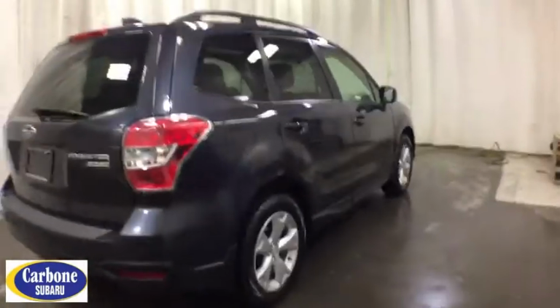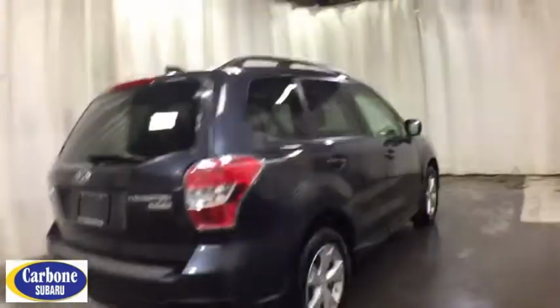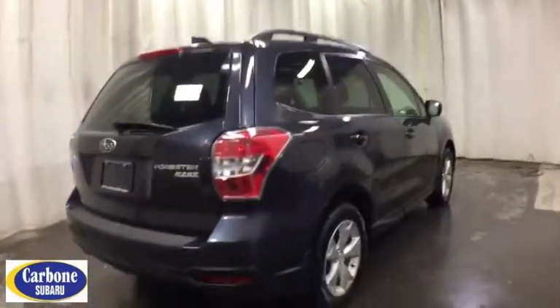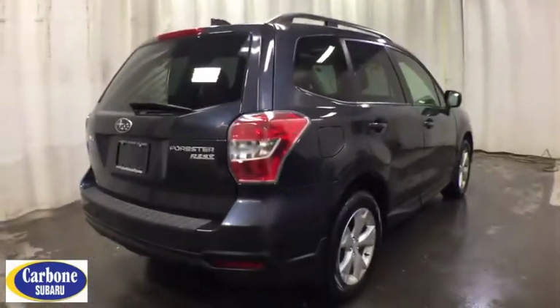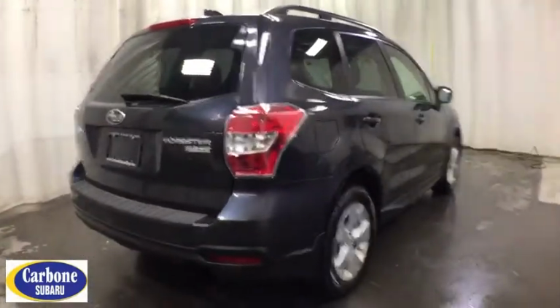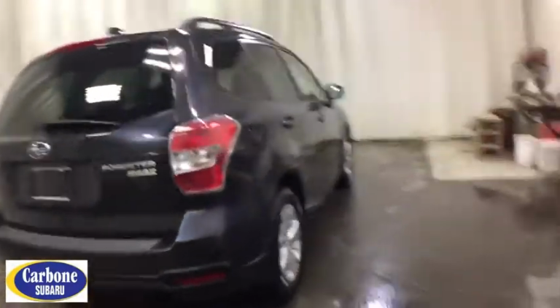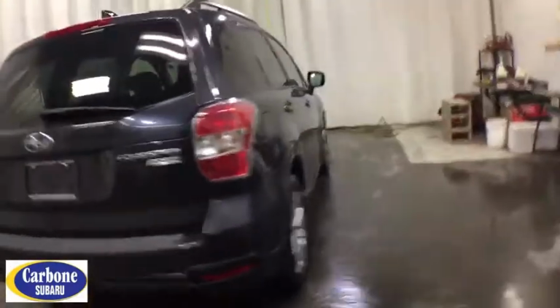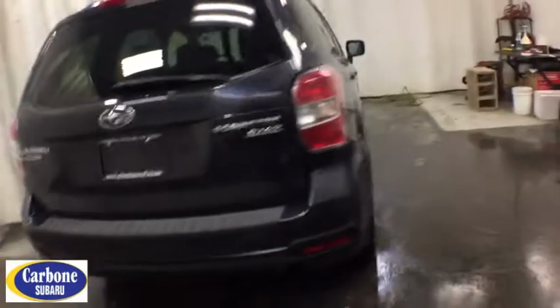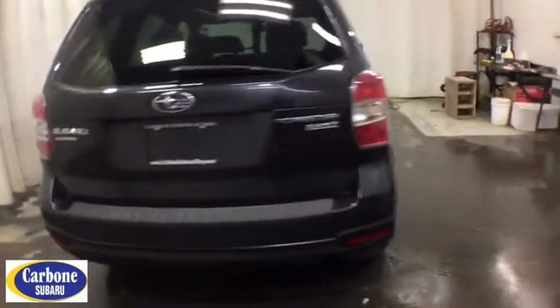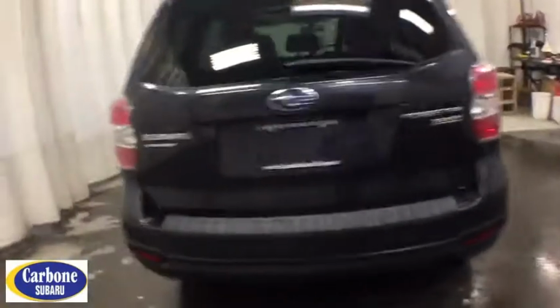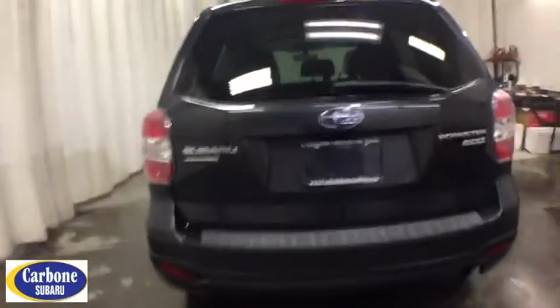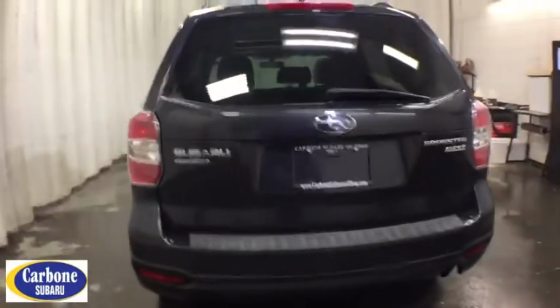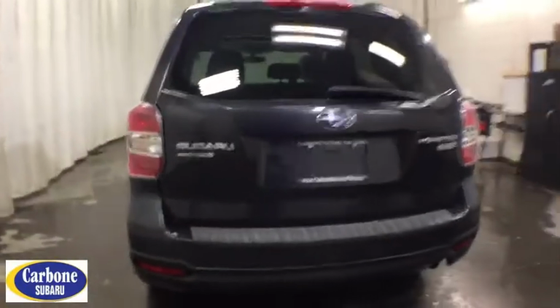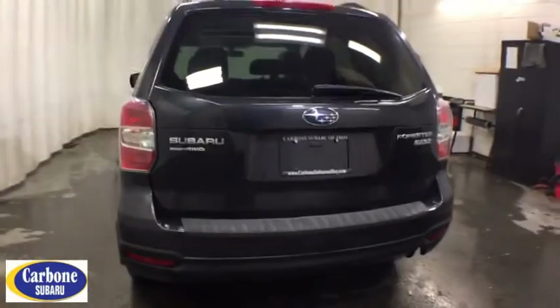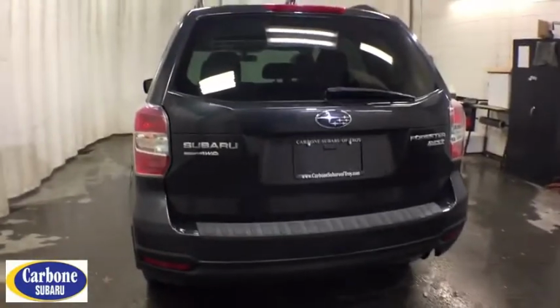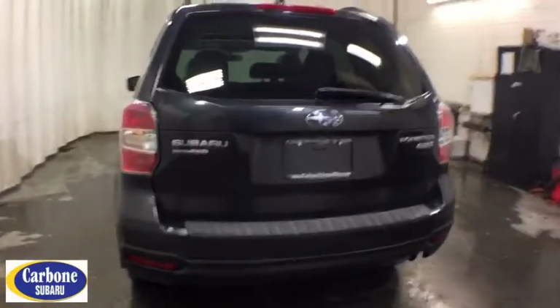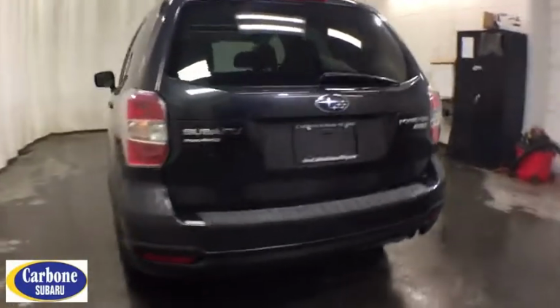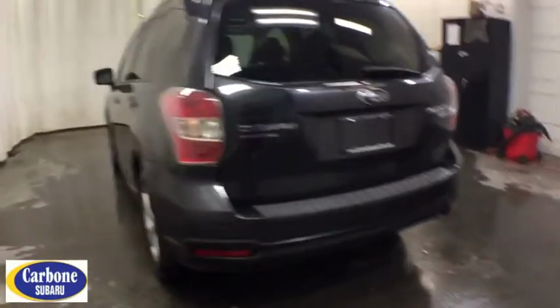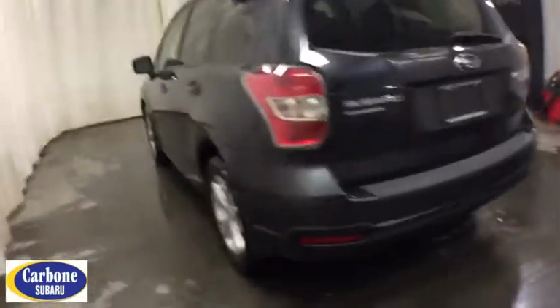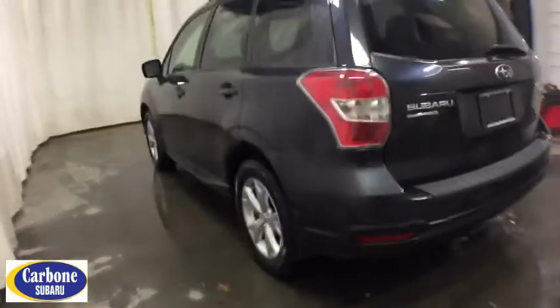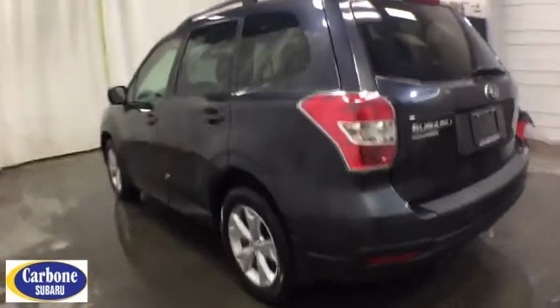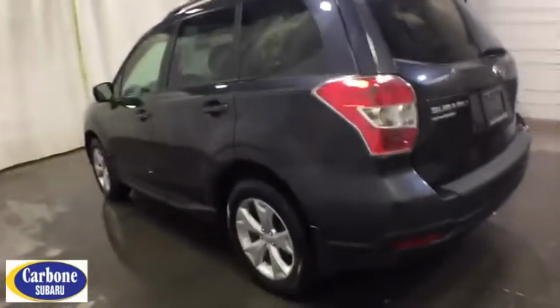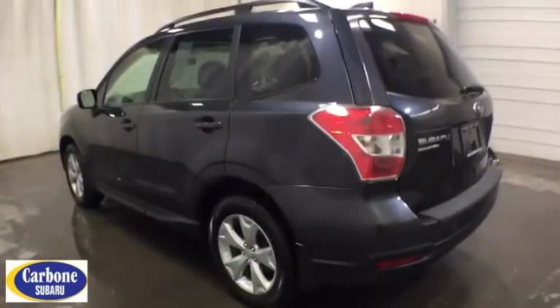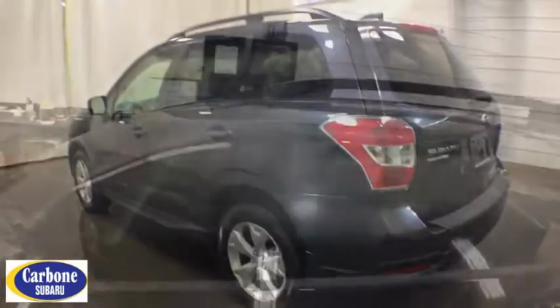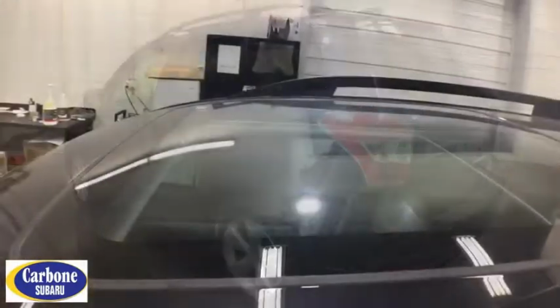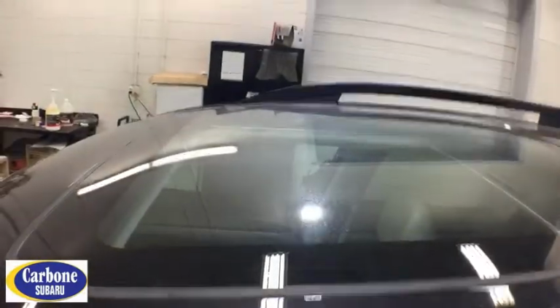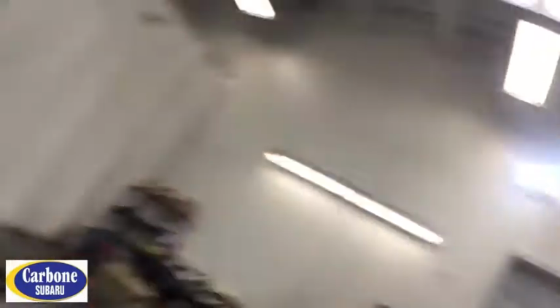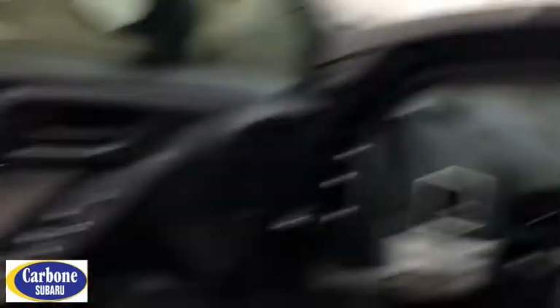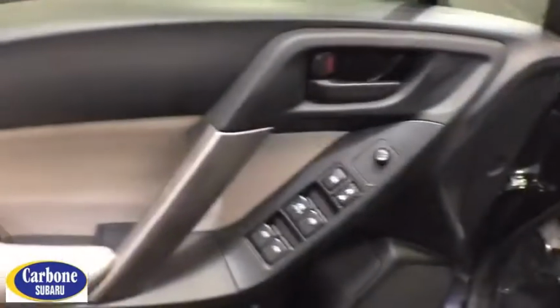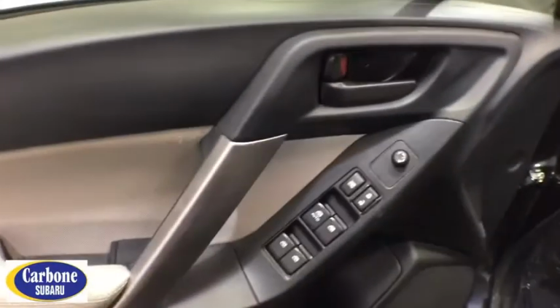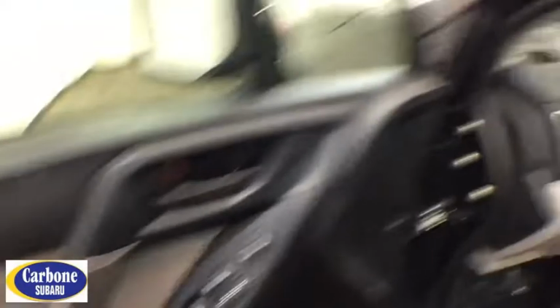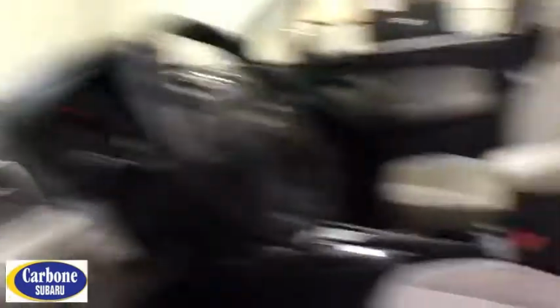Keyless entry, all-wheel drive, backup camera, power steering, driver lumbar, adjustable steering wheel, cruise control, front floor mat, ABS four-wheel, aluminum wheels, four-wheel disc brakes, AM-FM stereo radio.